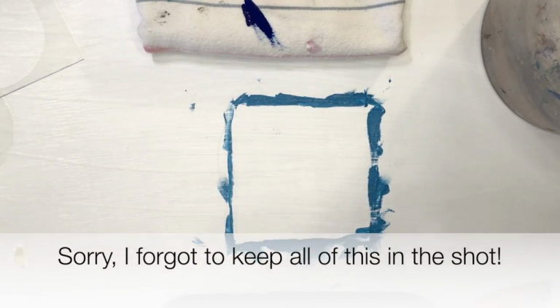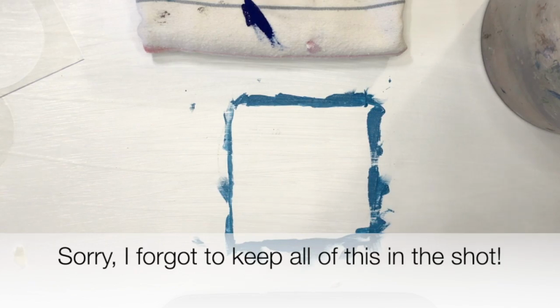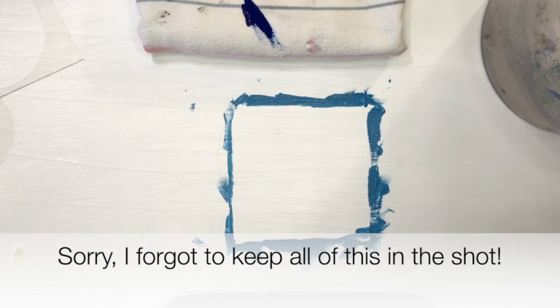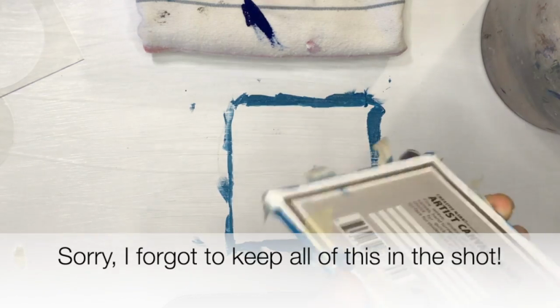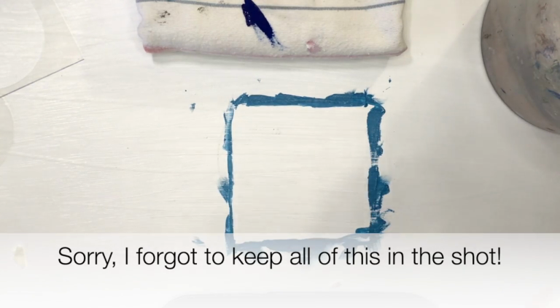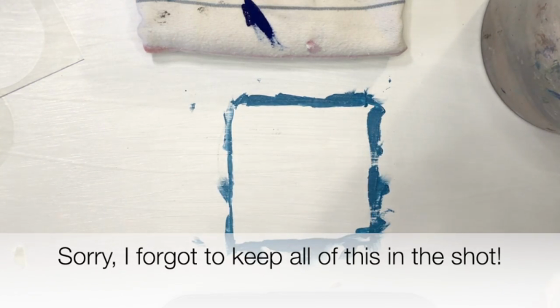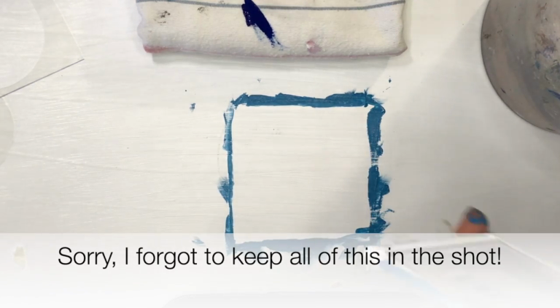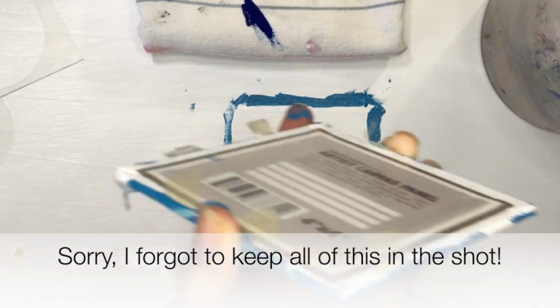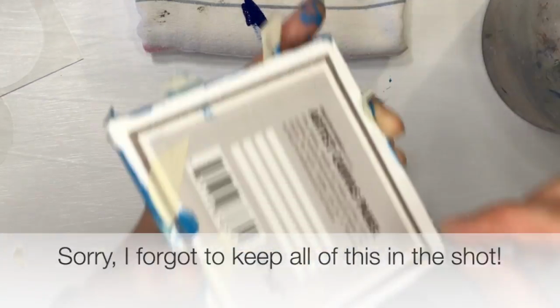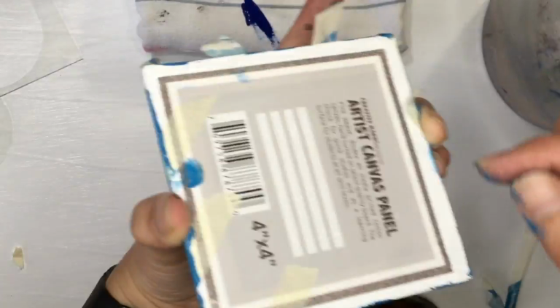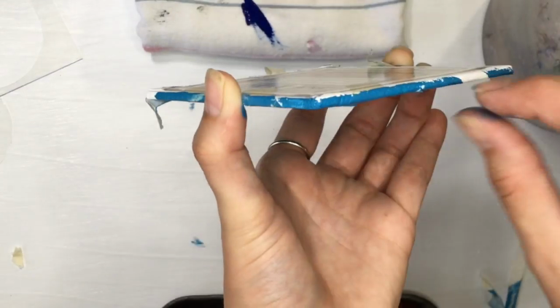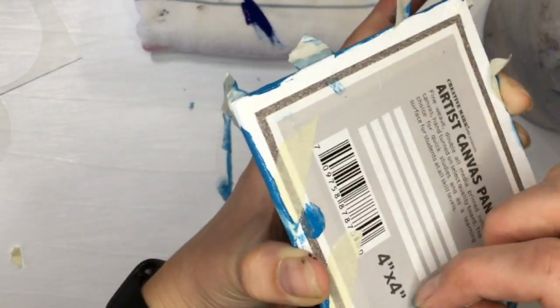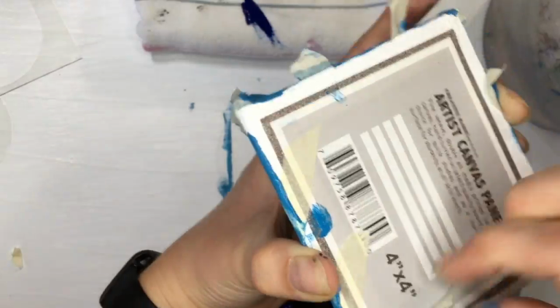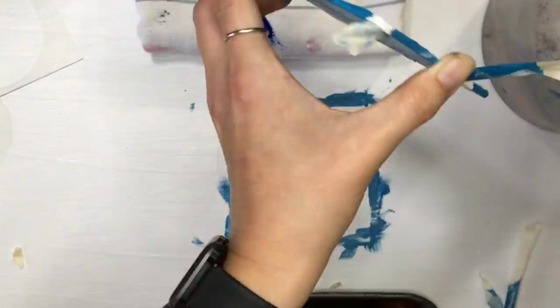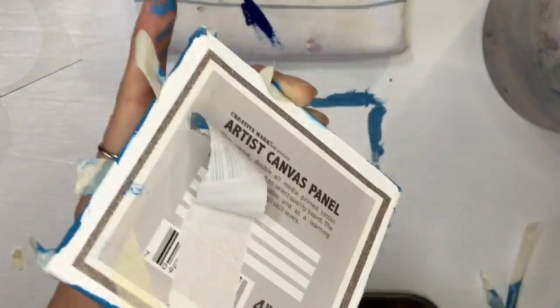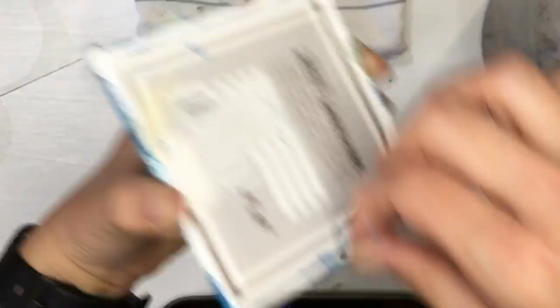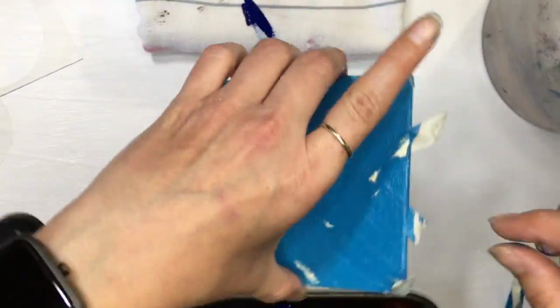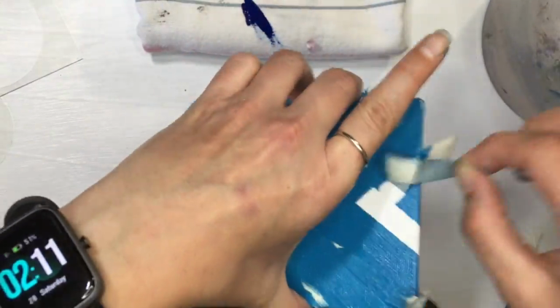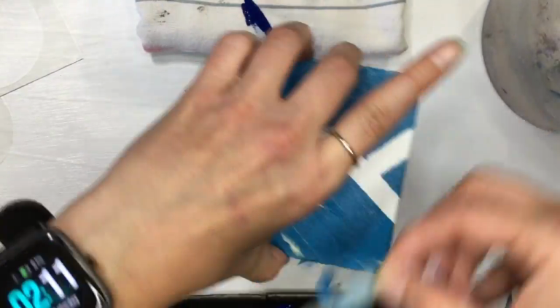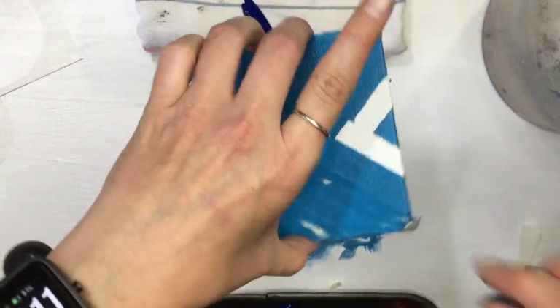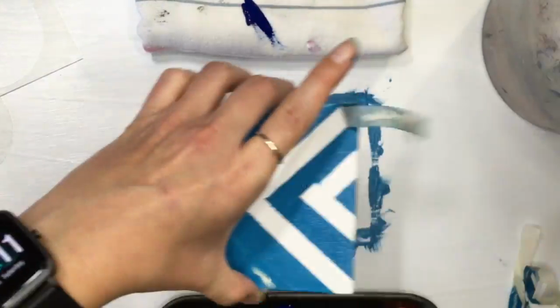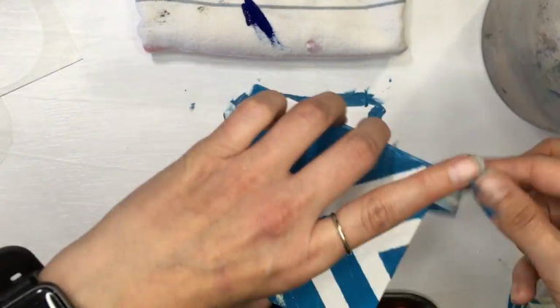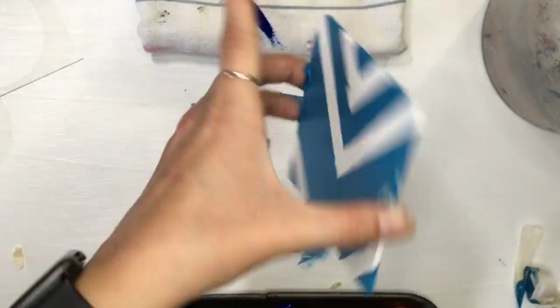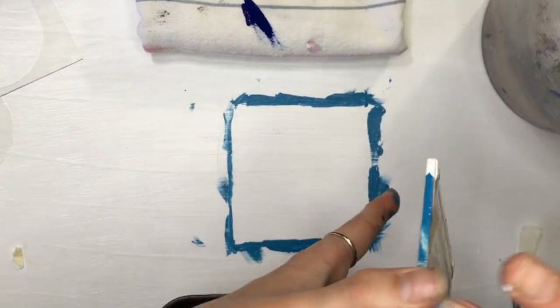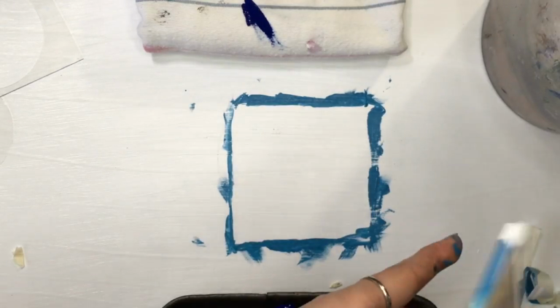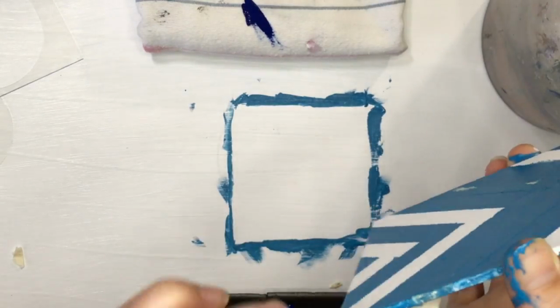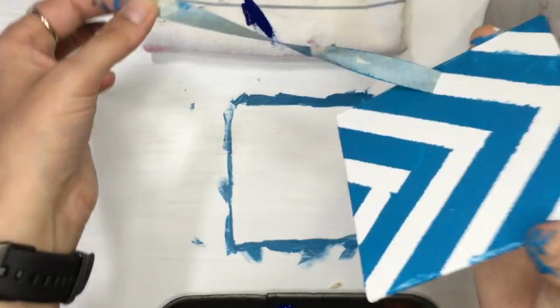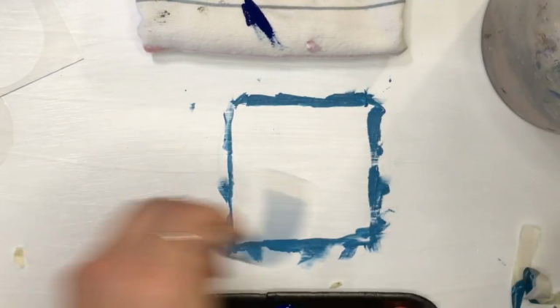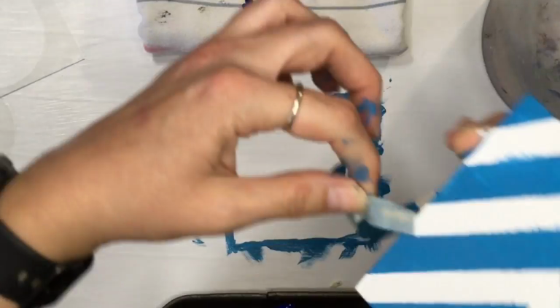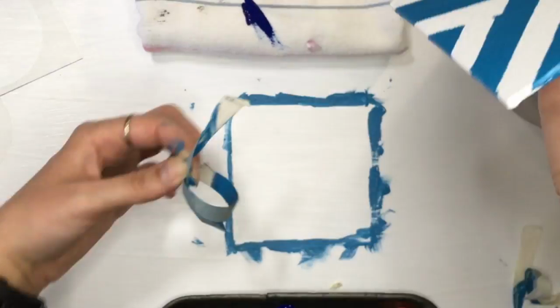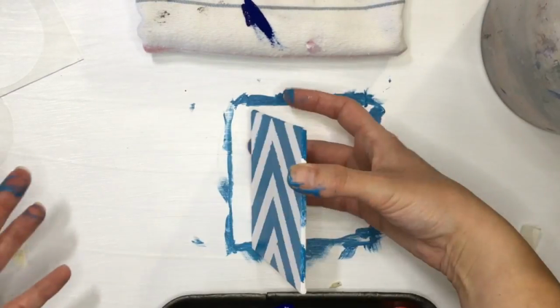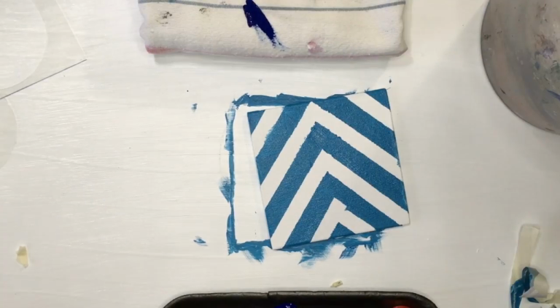I apologize for not having this in the shot — I just forgot to make sure that was the case. But as you can see, it comes off pretty easily. It's never going to be 100% when you use tape or a stencil.